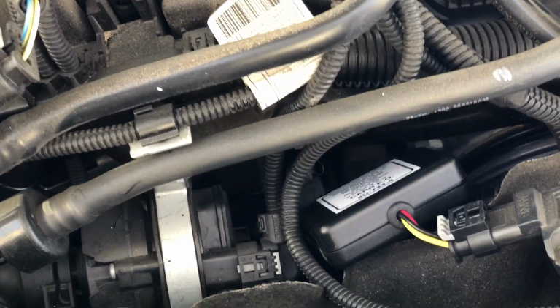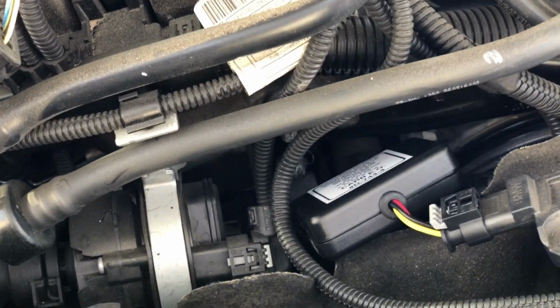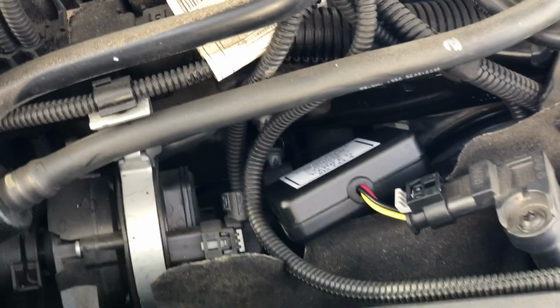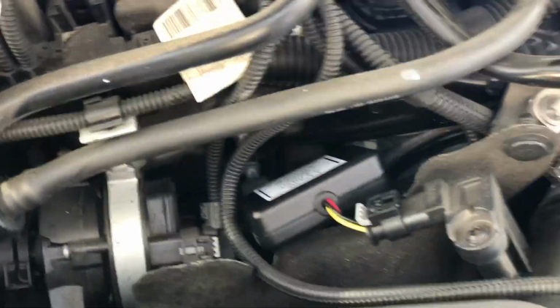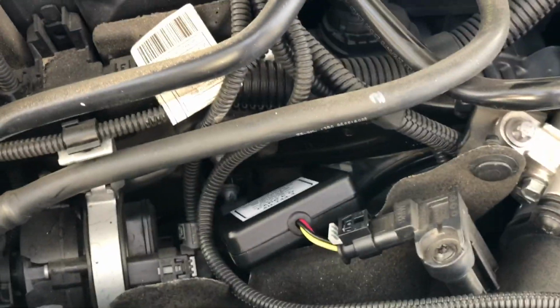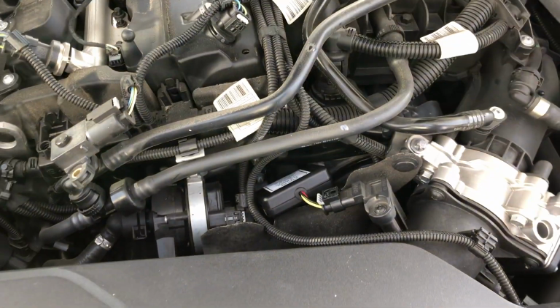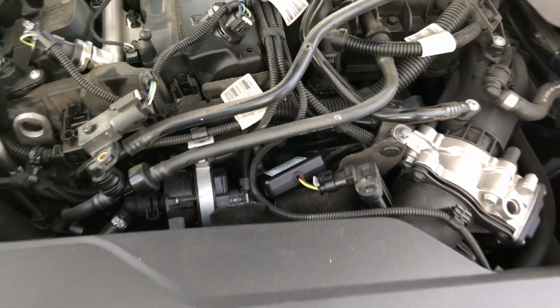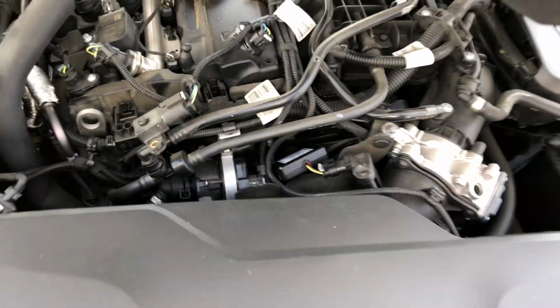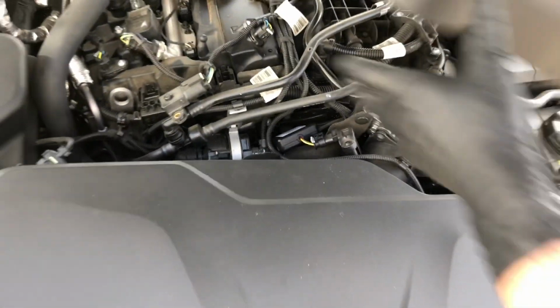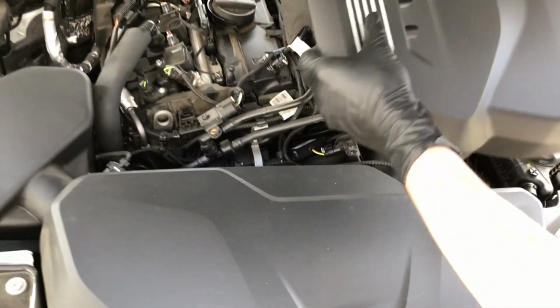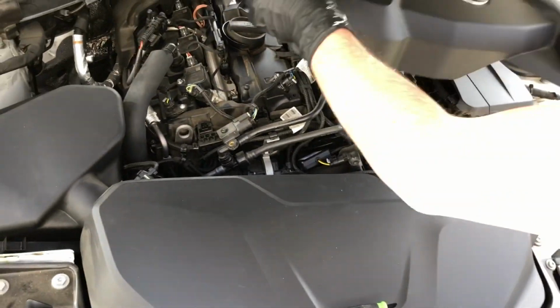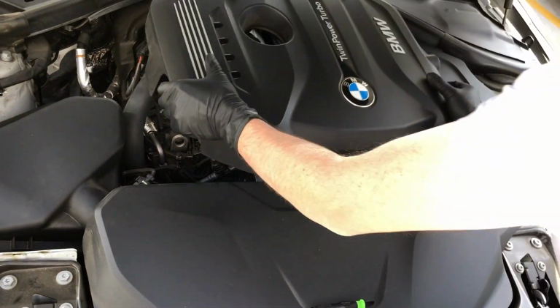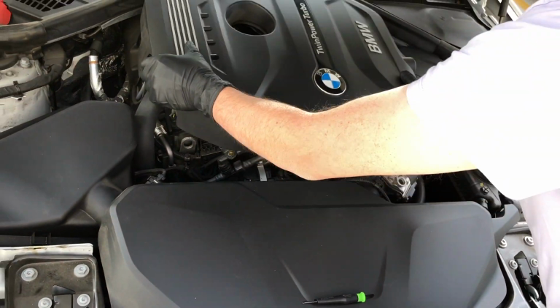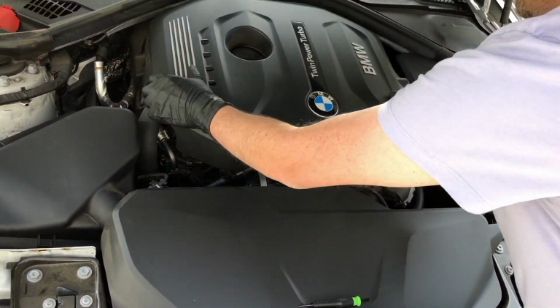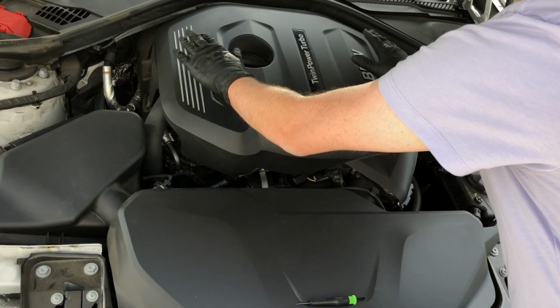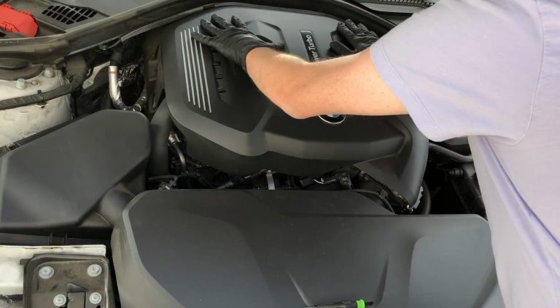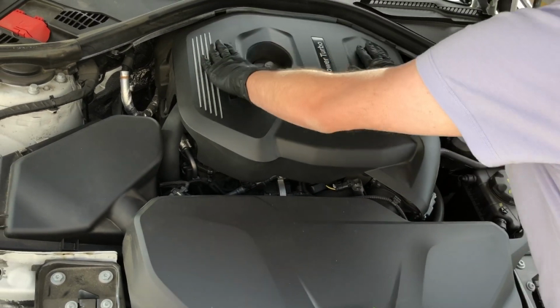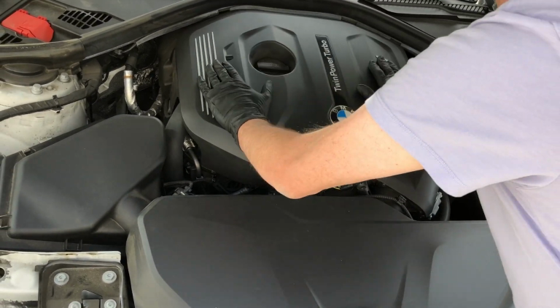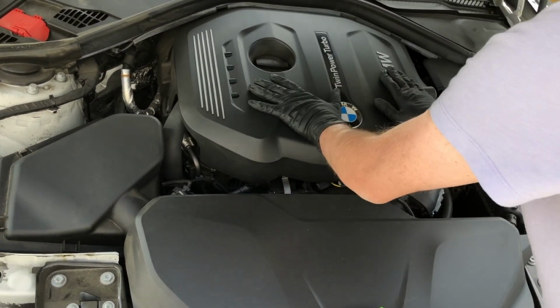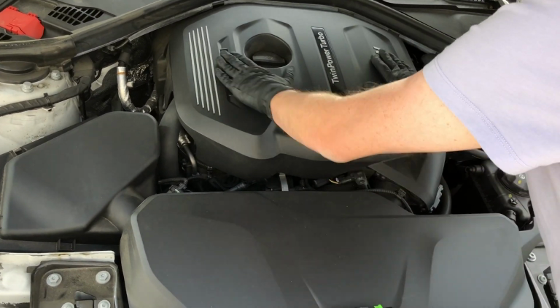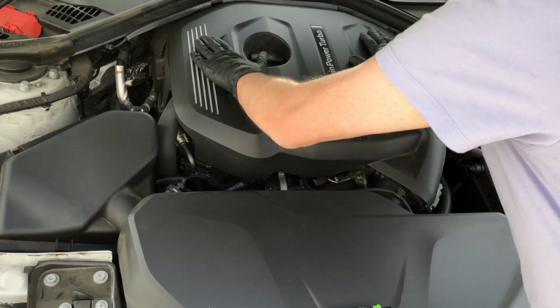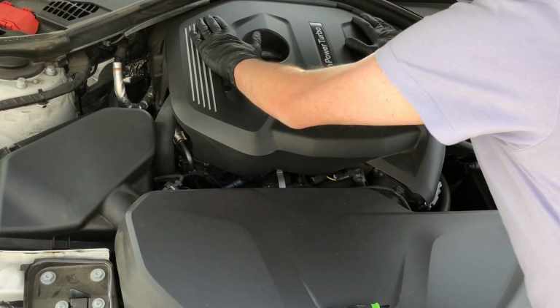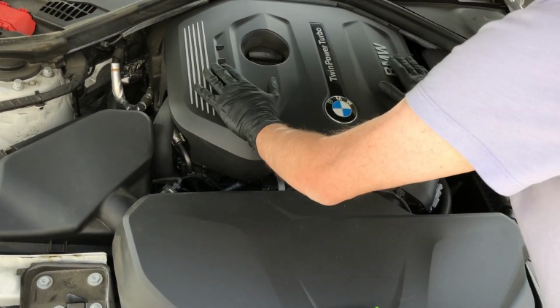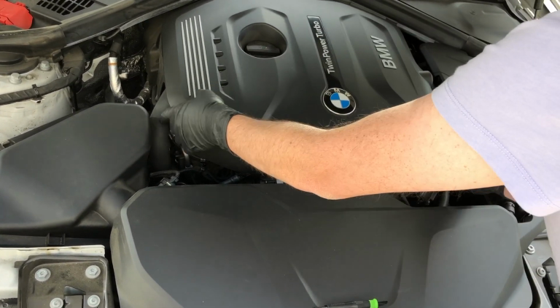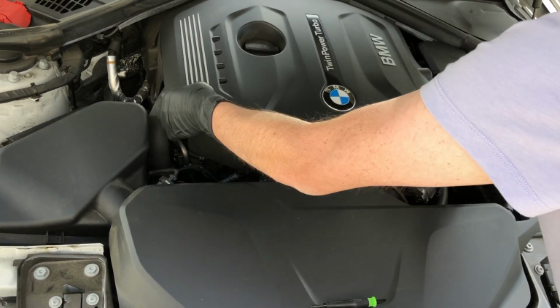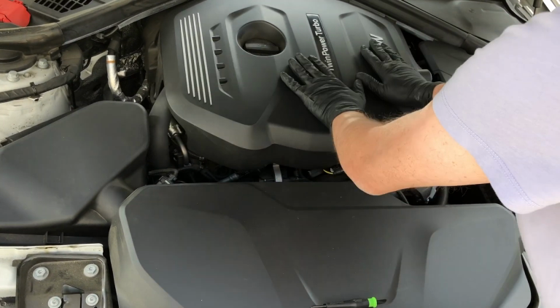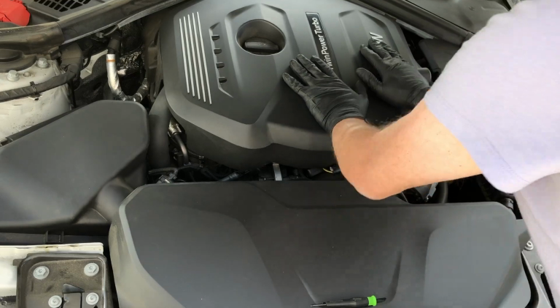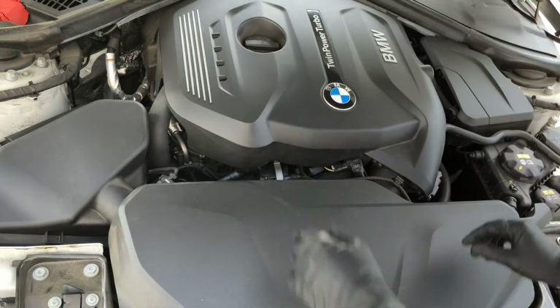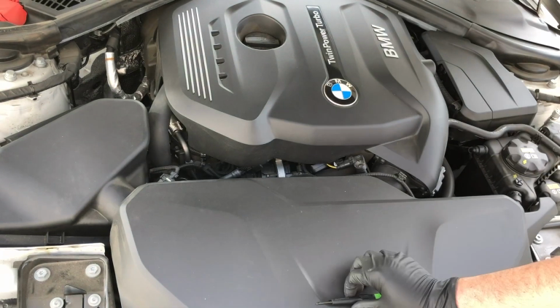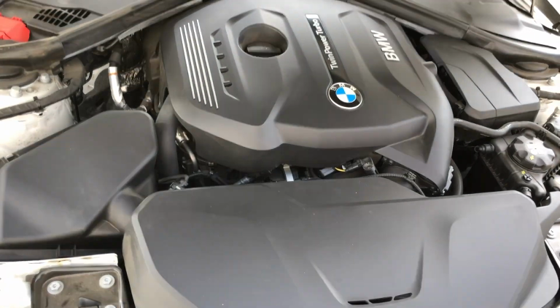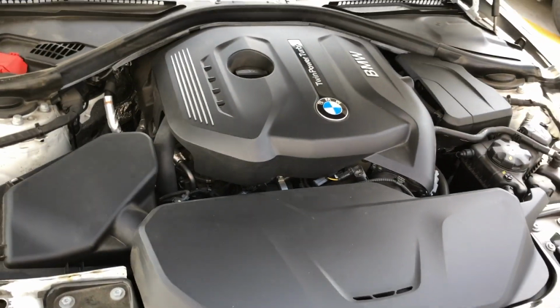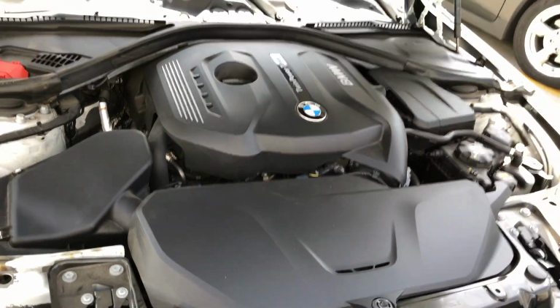That's a complete installation. Now pop the engine cover back on. Installation is complete.